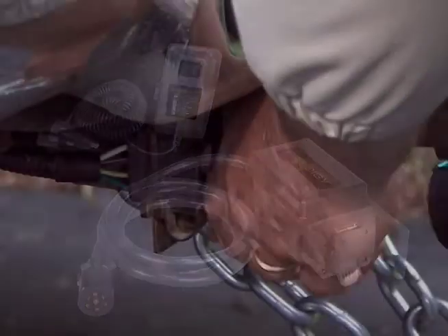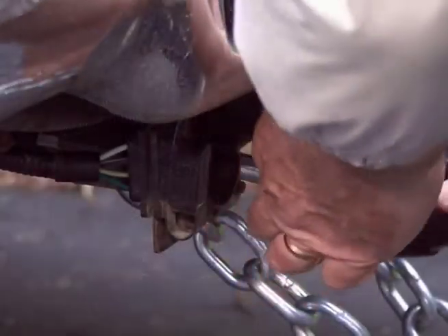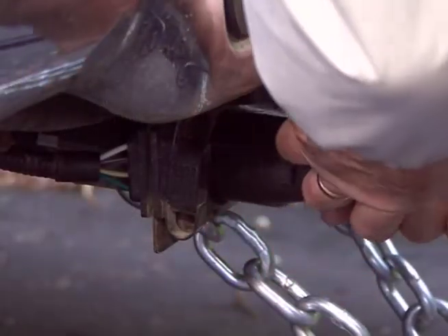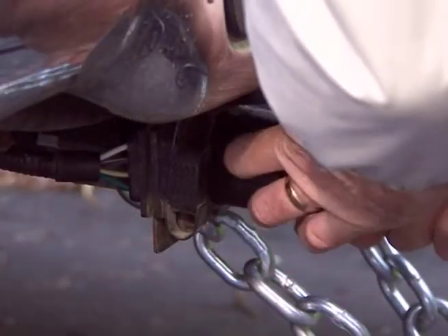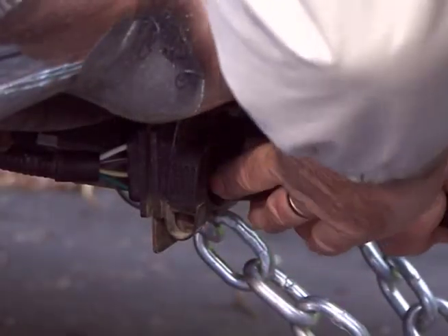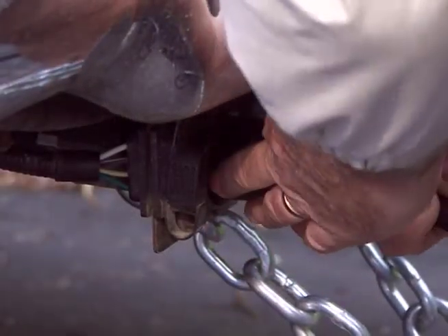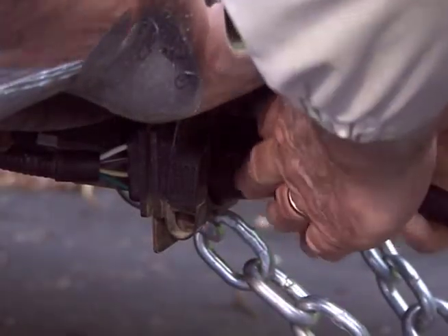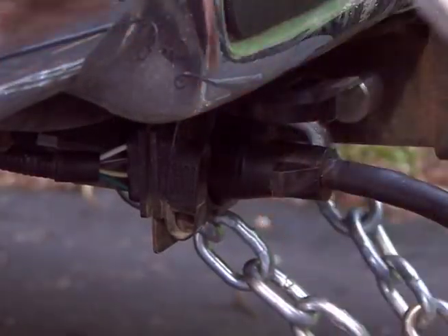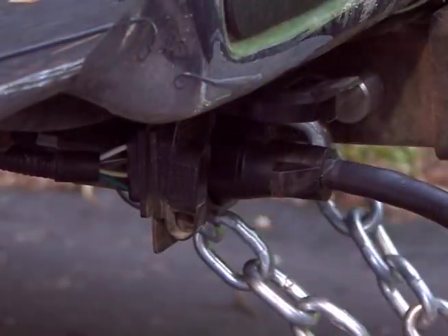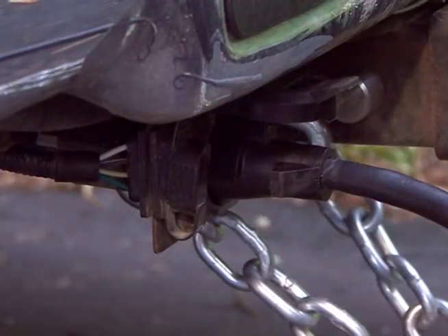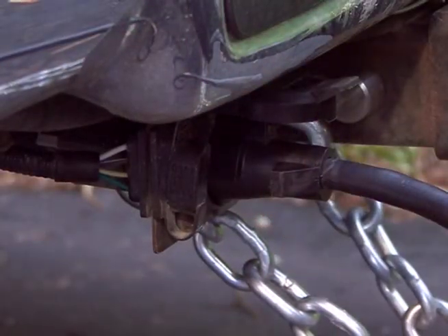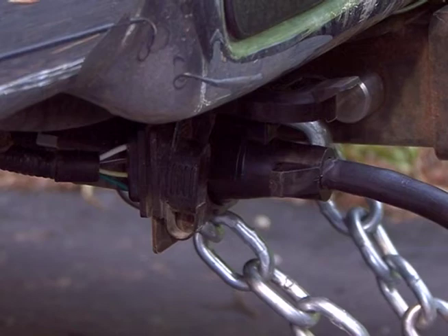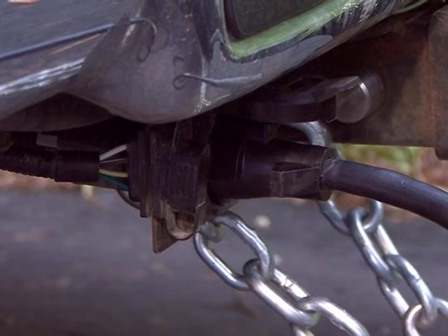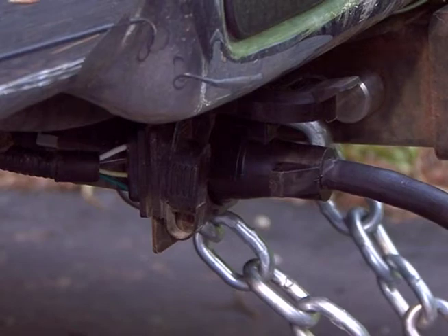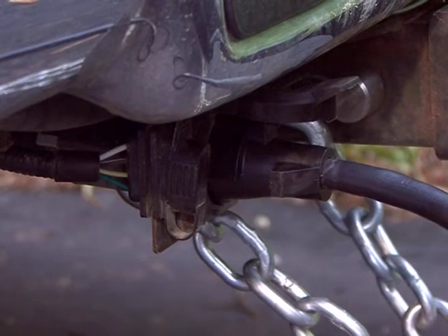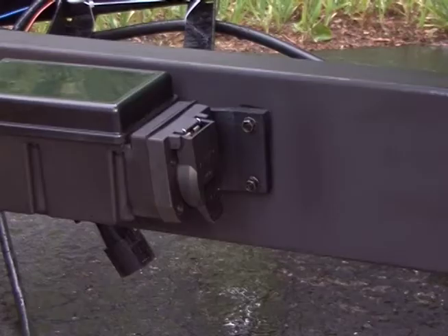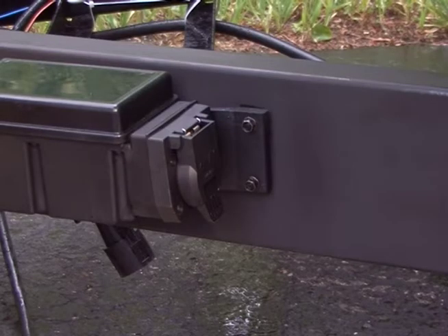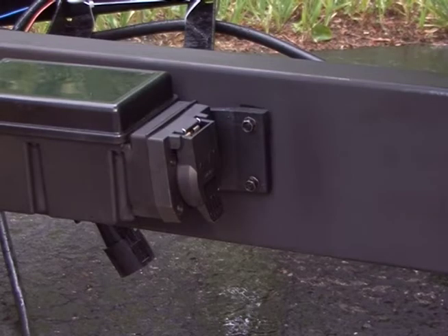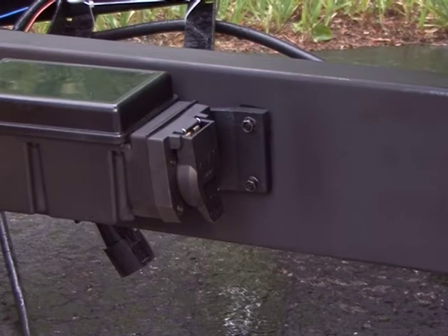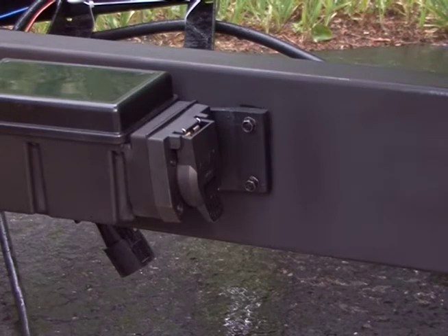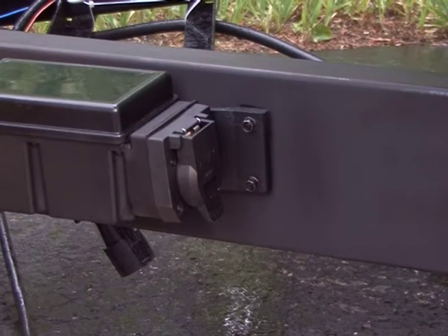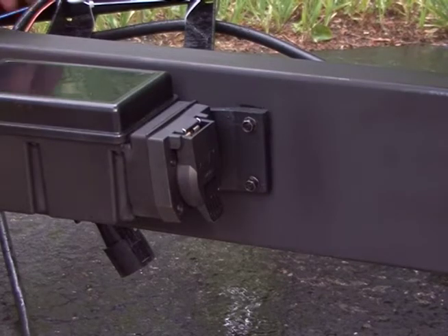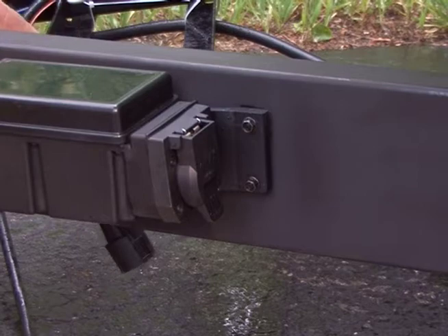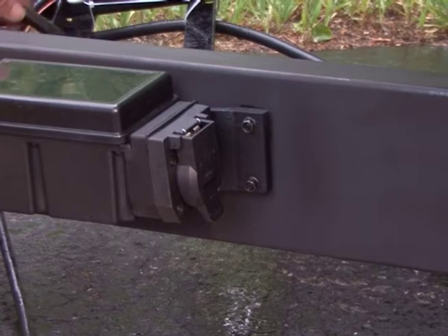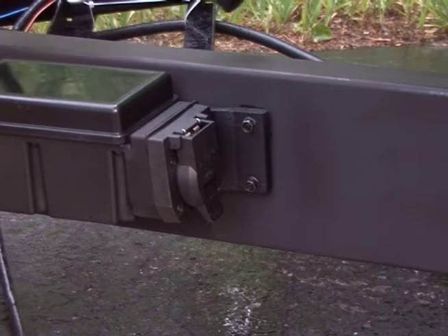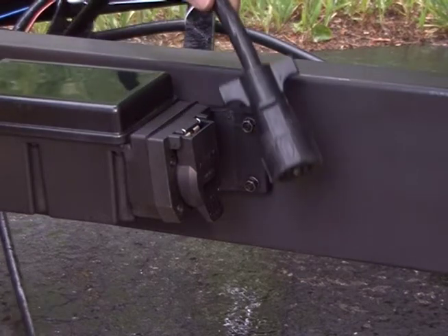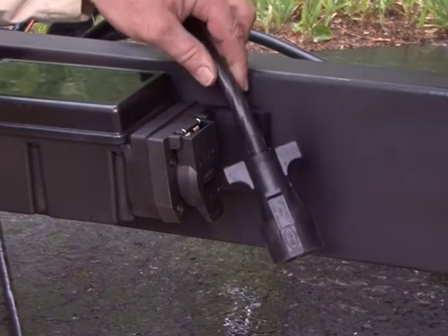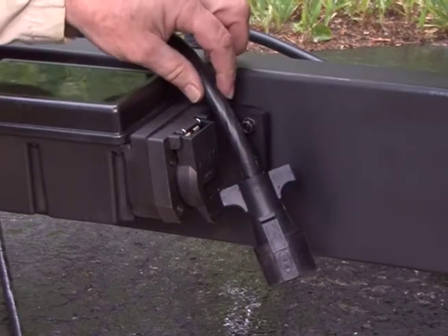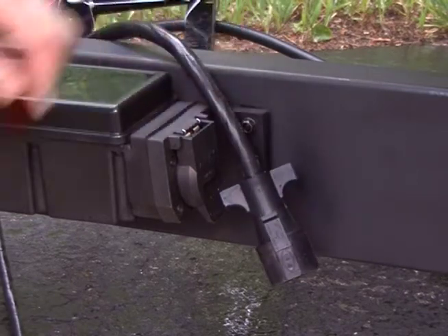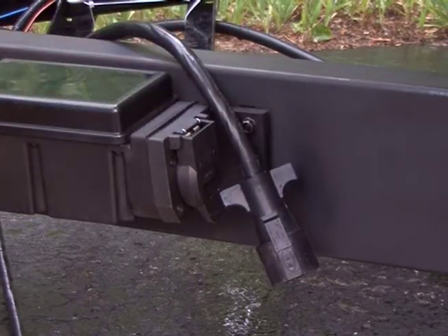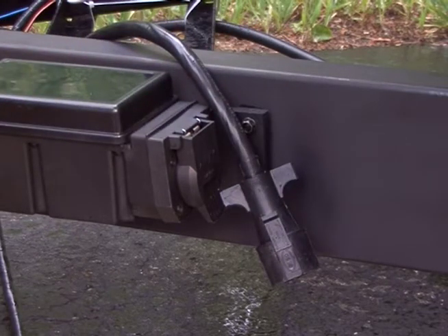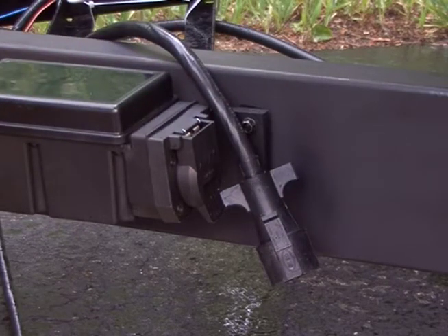First, be sure that the trailer mounted power module seven-way plug is securely inserted into the tow vehicle's connector. Second, if it's not already disconnected, disconnect the trailer's seven-way cable from the Prodigy RF trailer mounted power module.